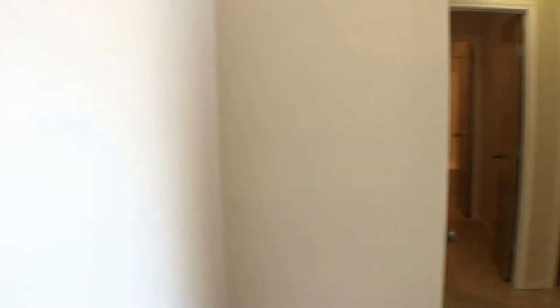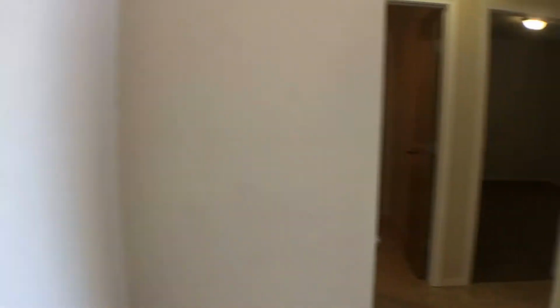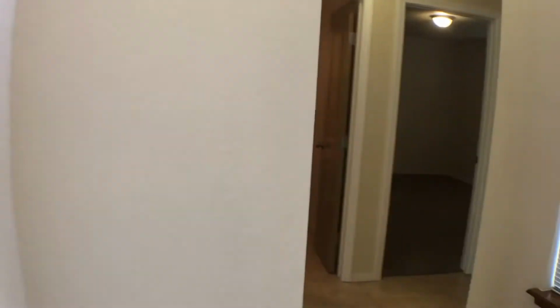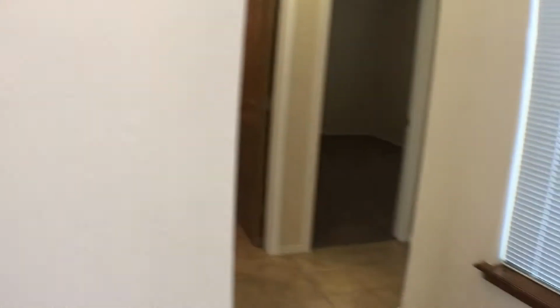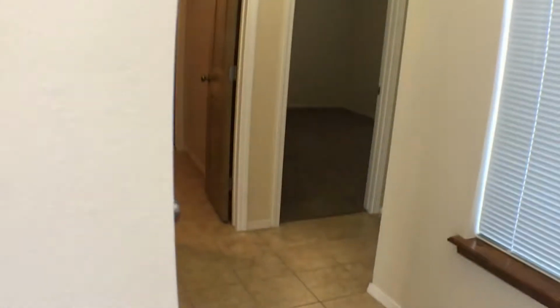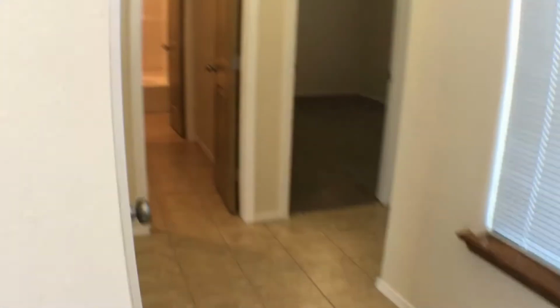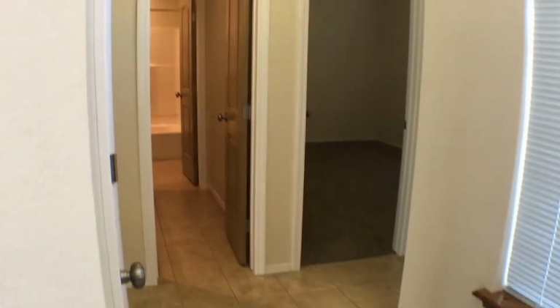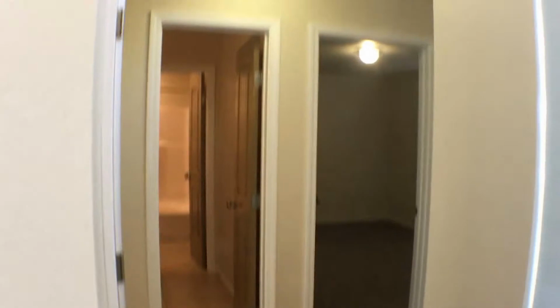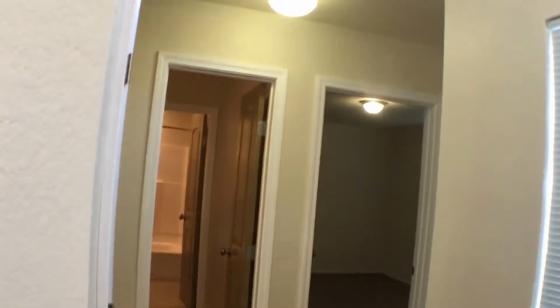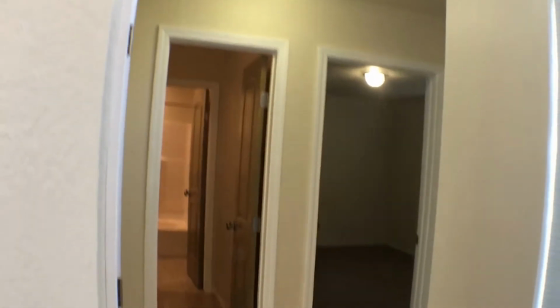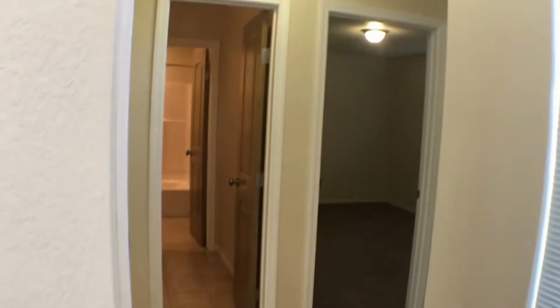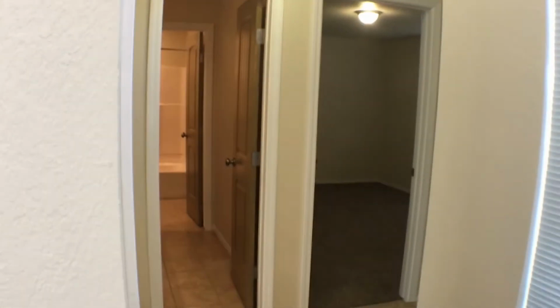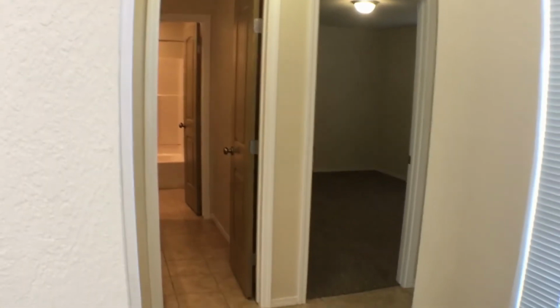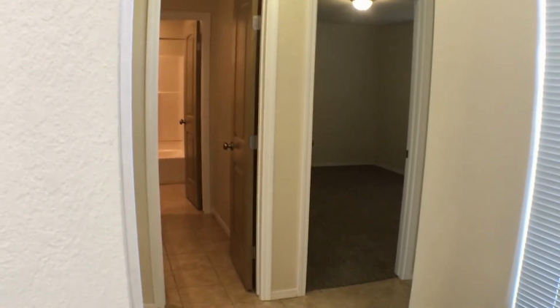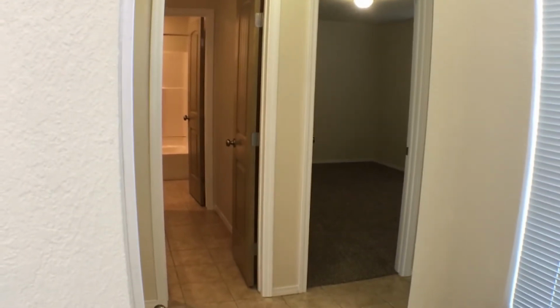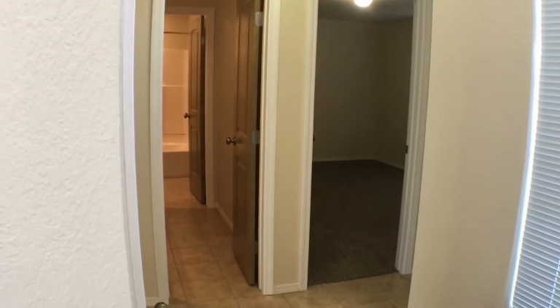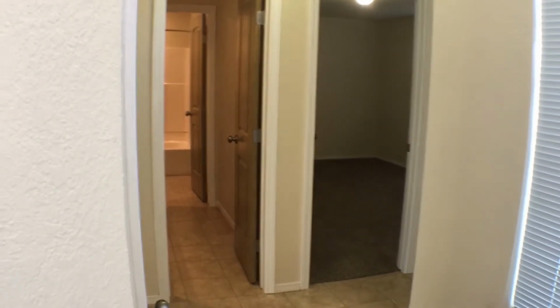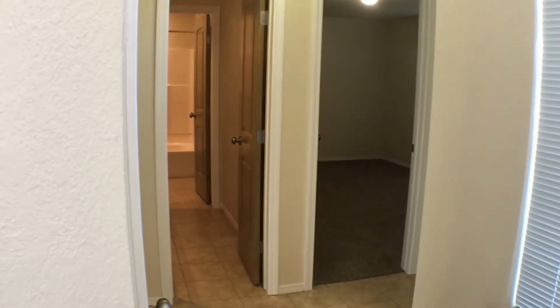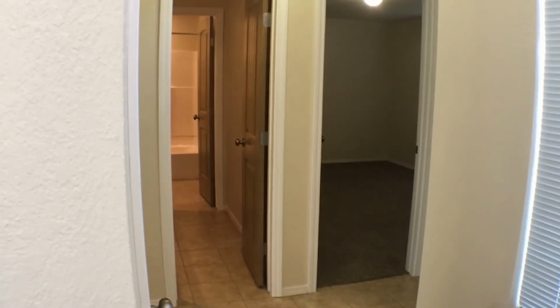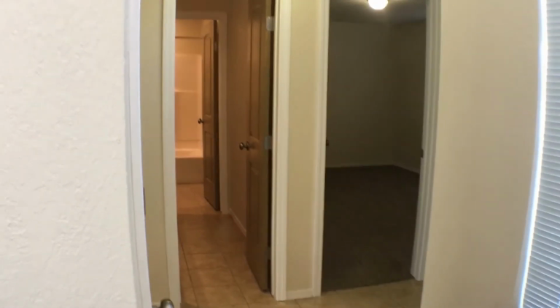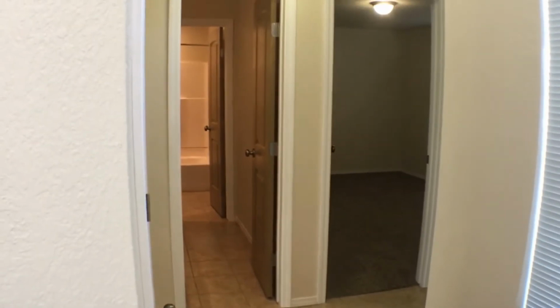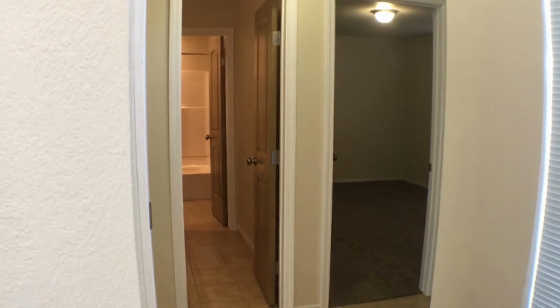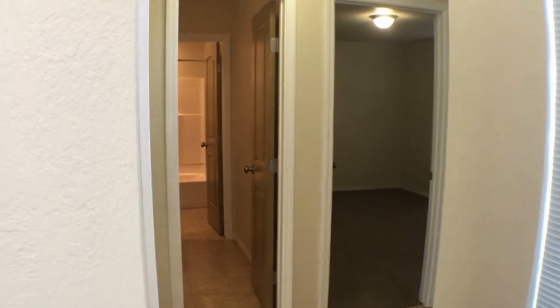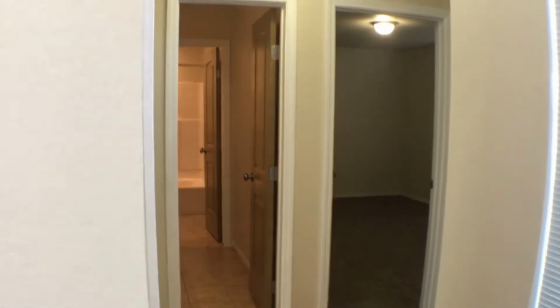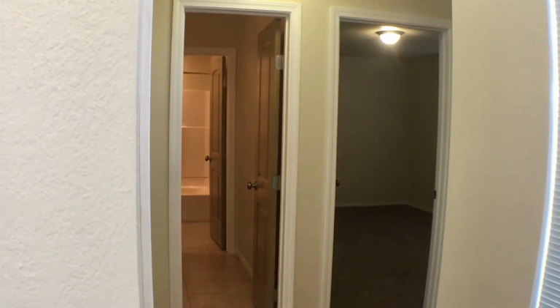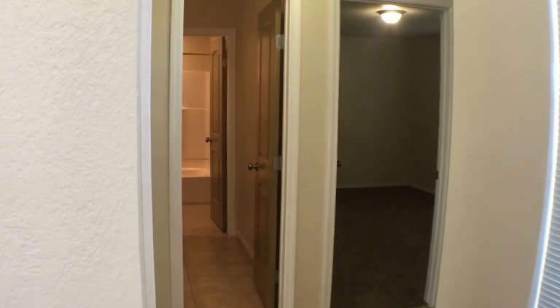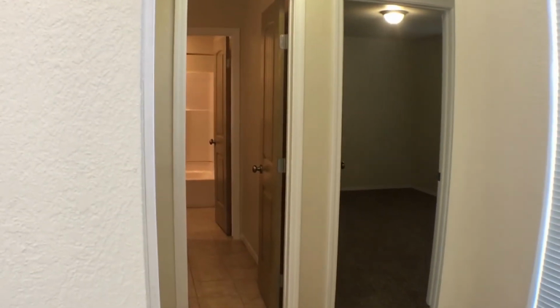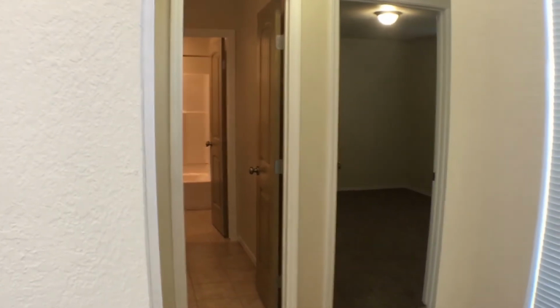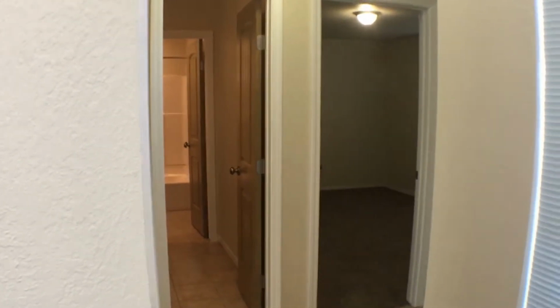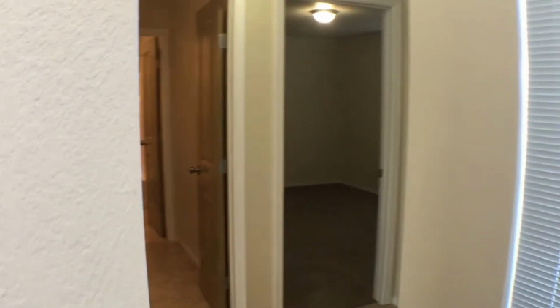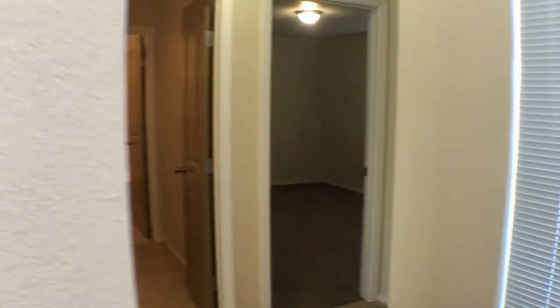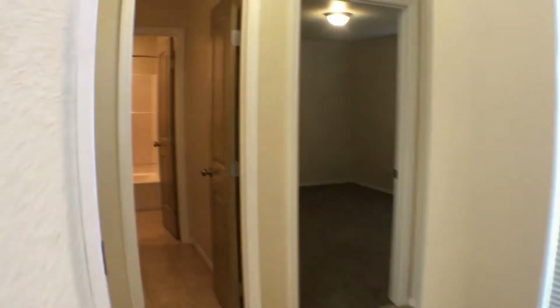We'll start our tour on the other side, namely the western side, where we'll find all three of our bedrooms, the hall bath, the master bath, and uncovered patio access out to the backyard. Let's go have a look.